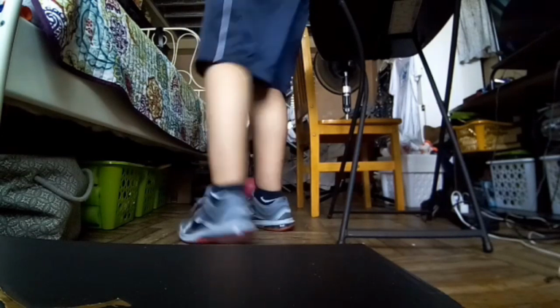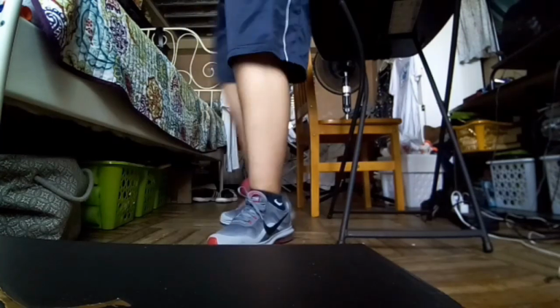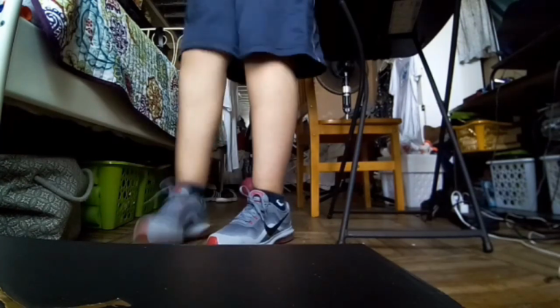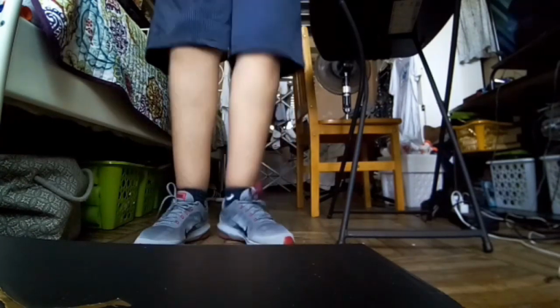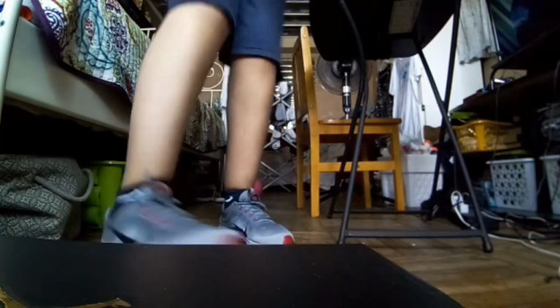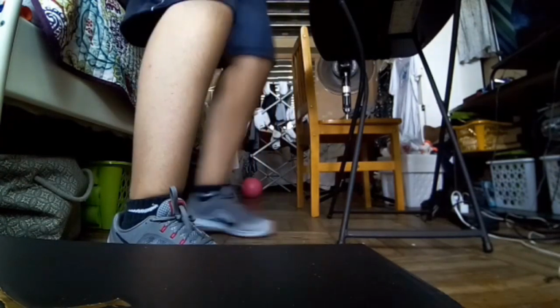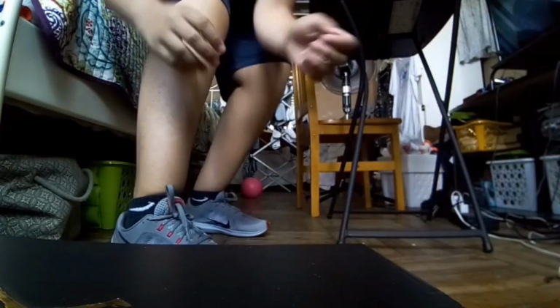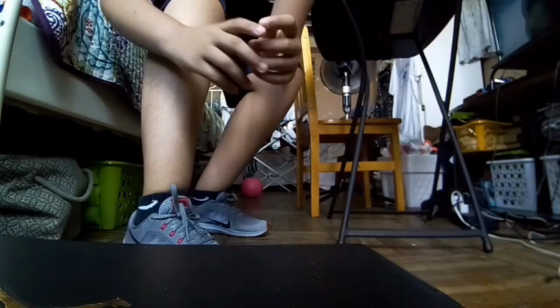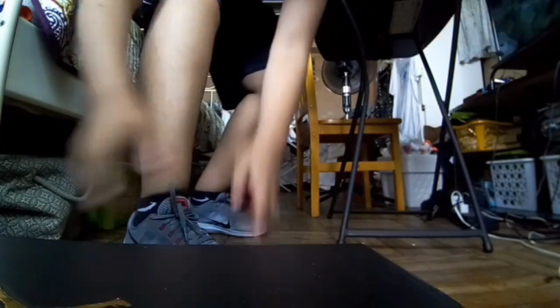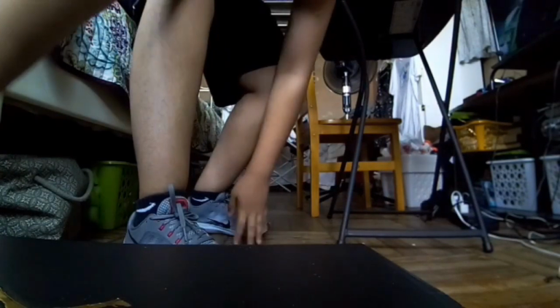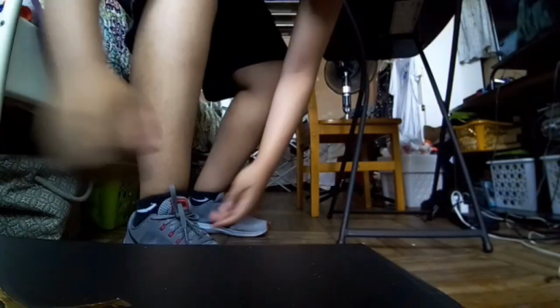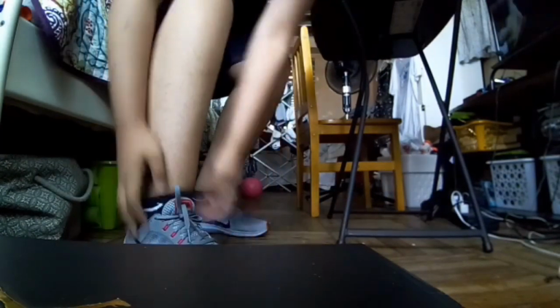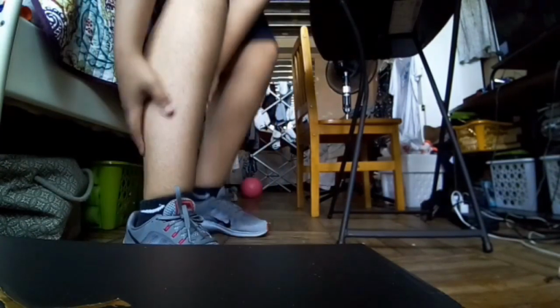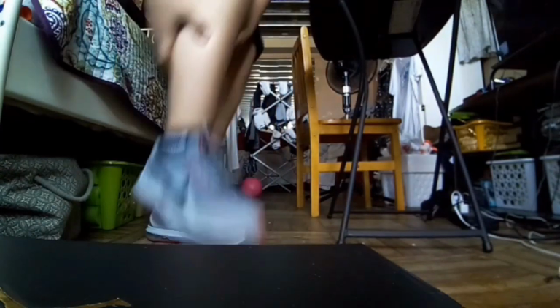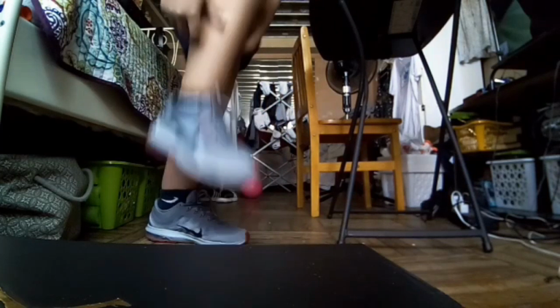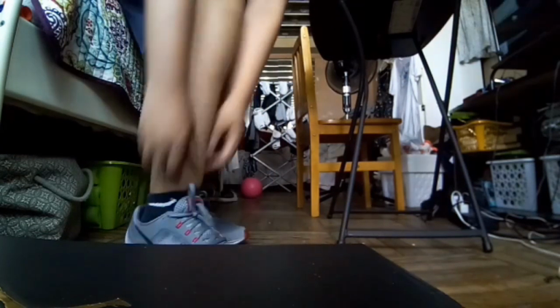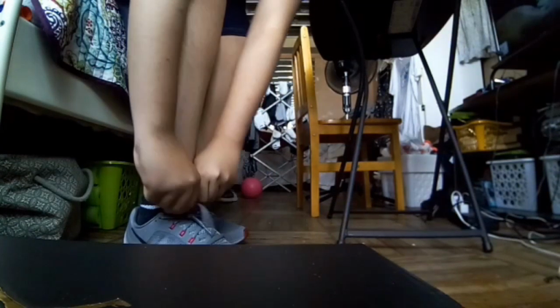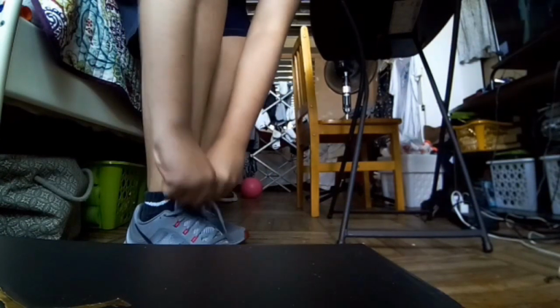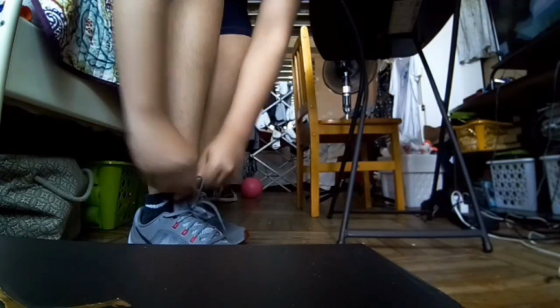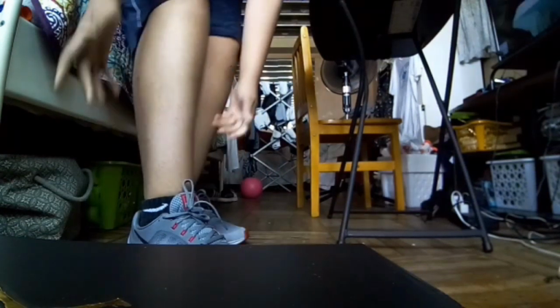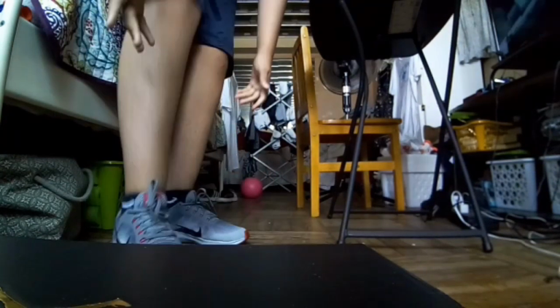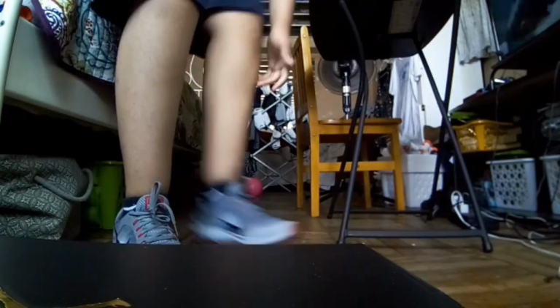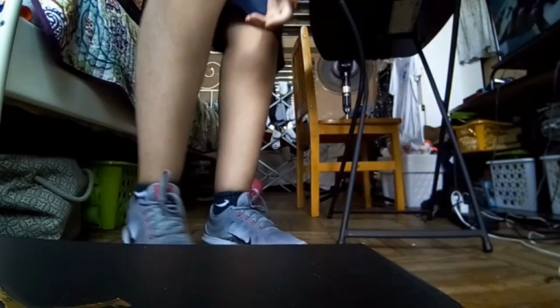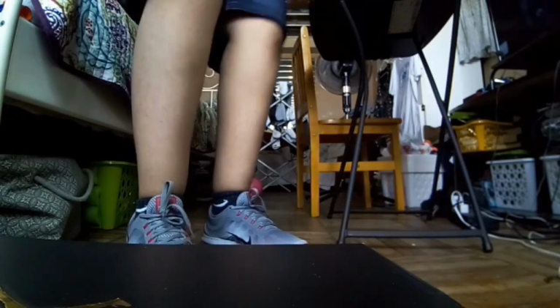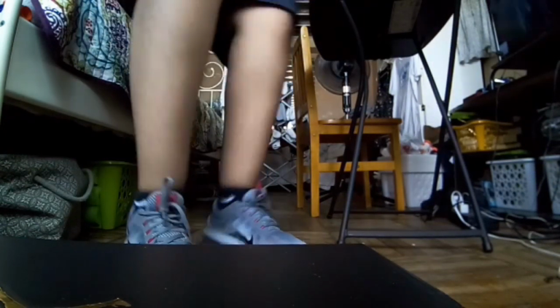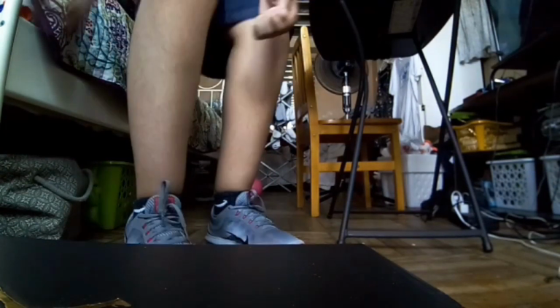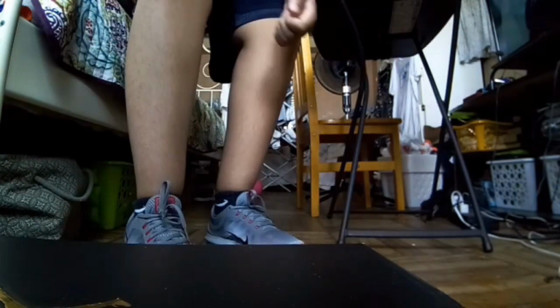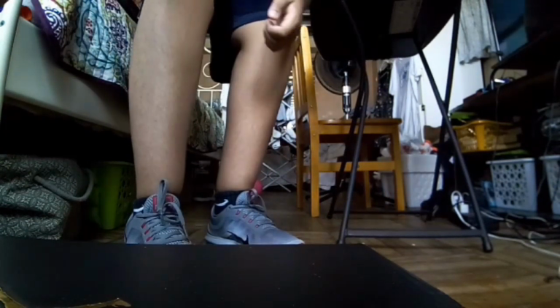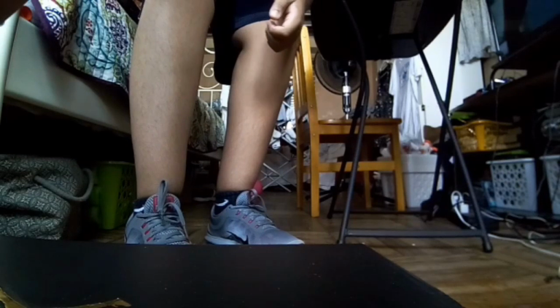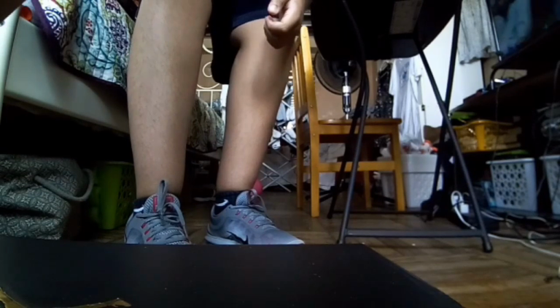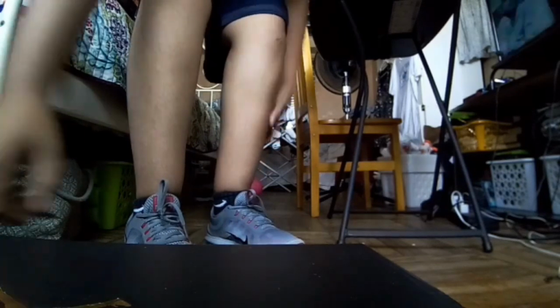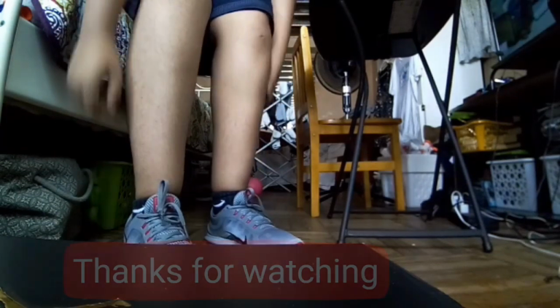Alright guys, see the sneaker — lift up the tongue, tie it. It's perfect for walking. See you guys in the next one, like and comment!